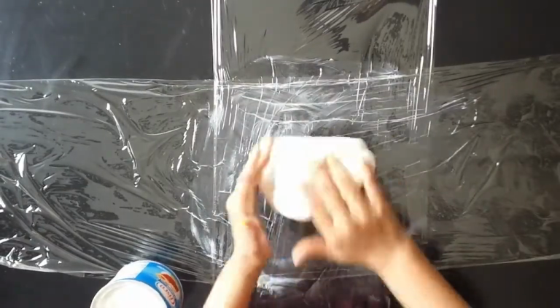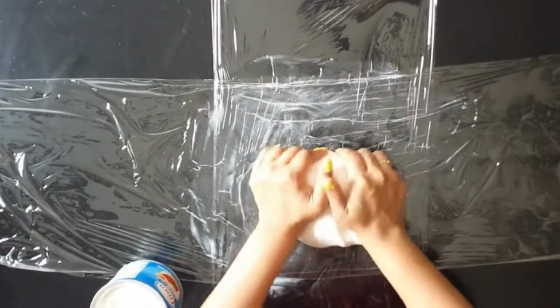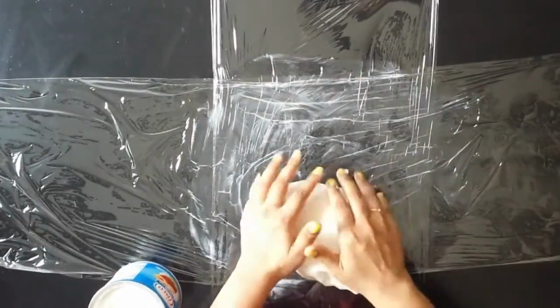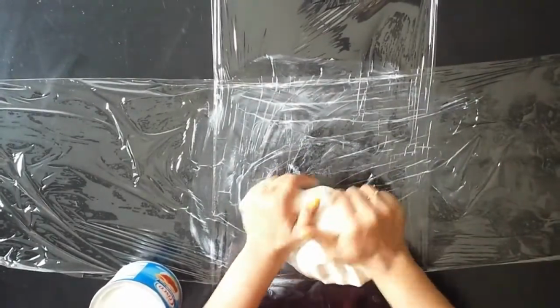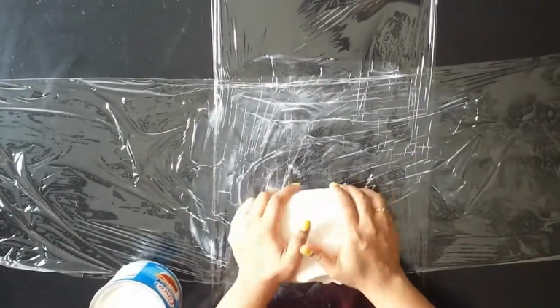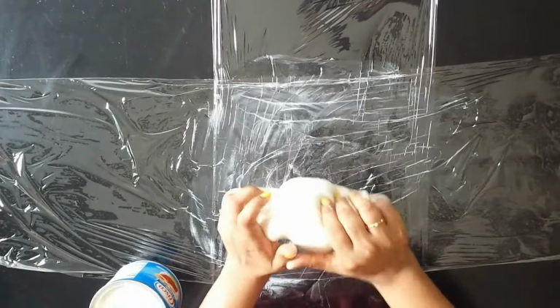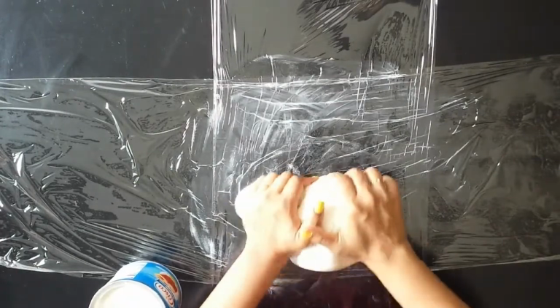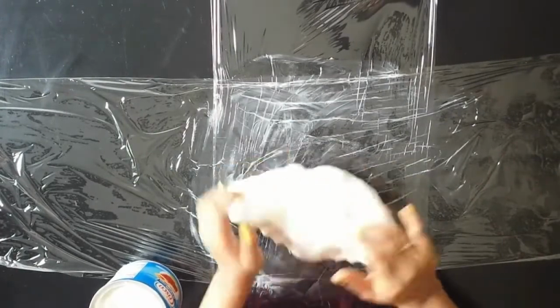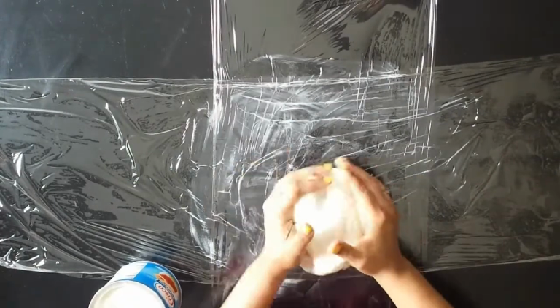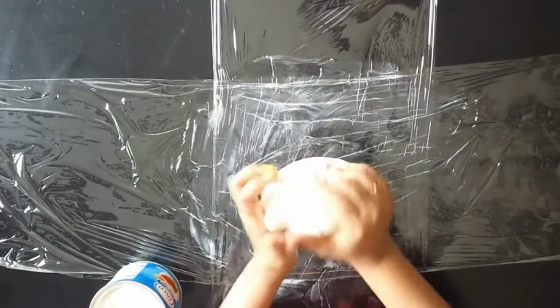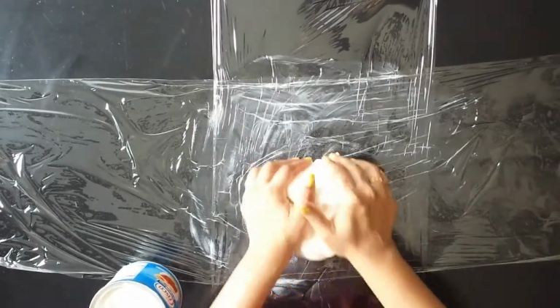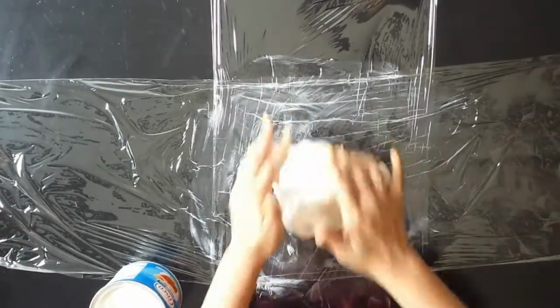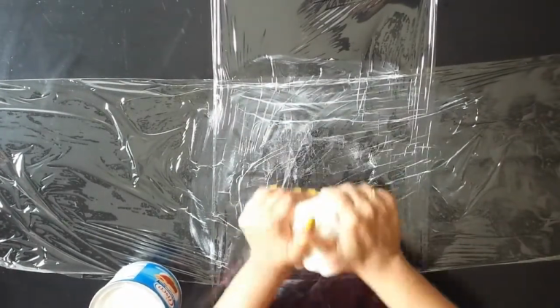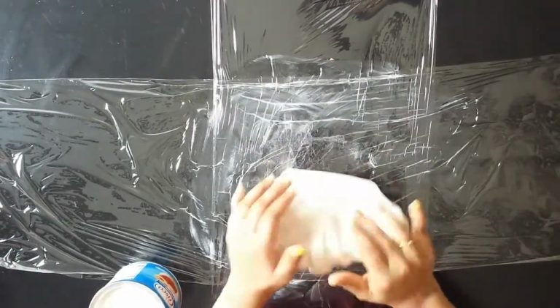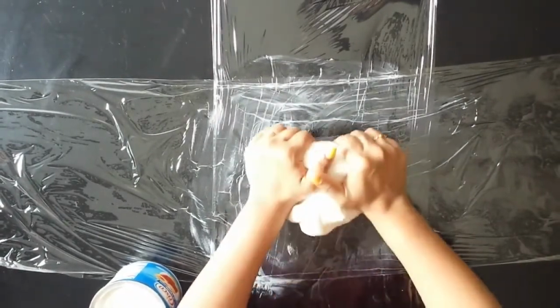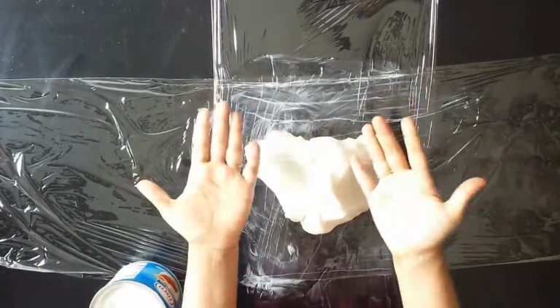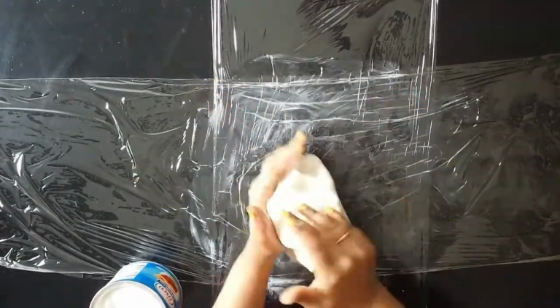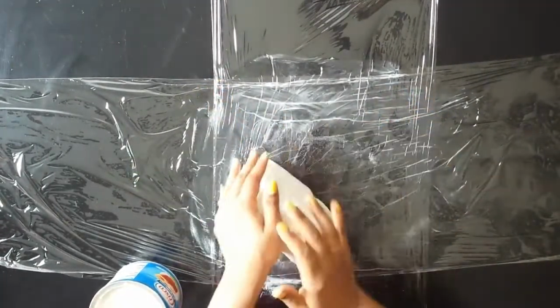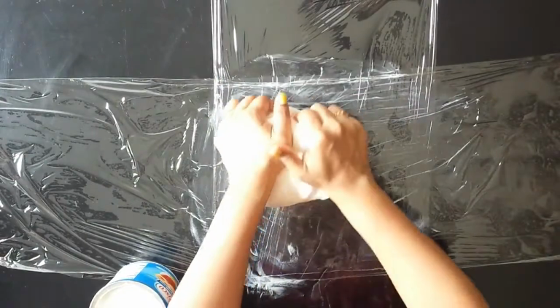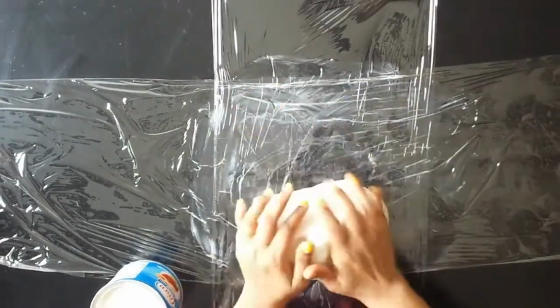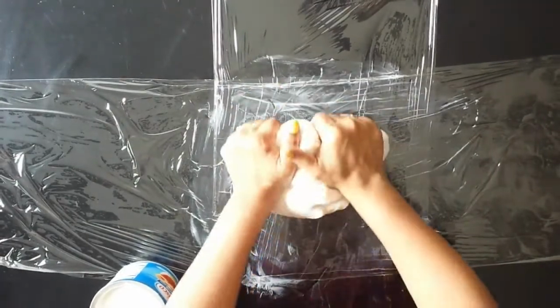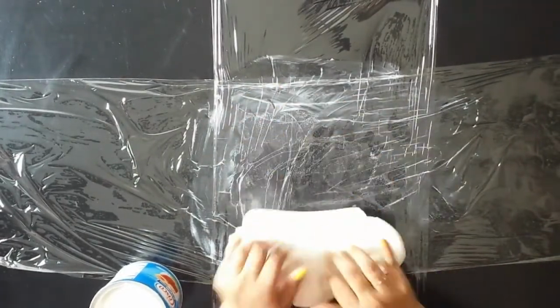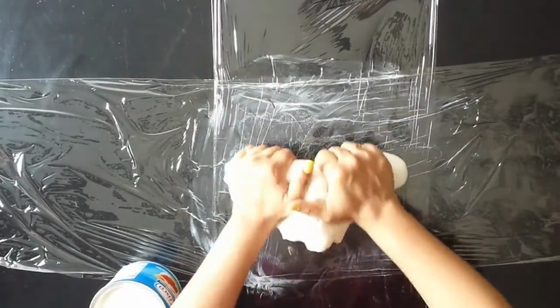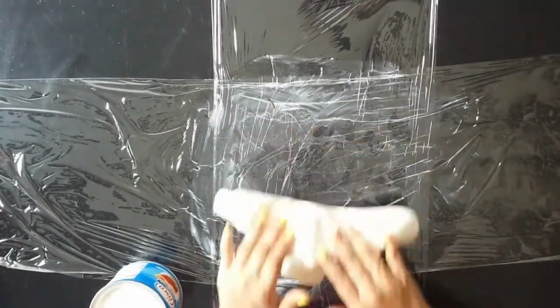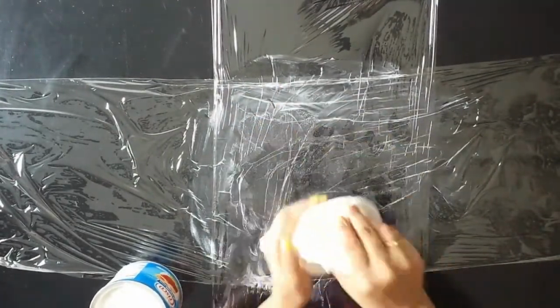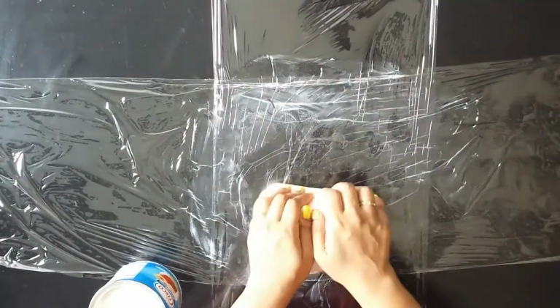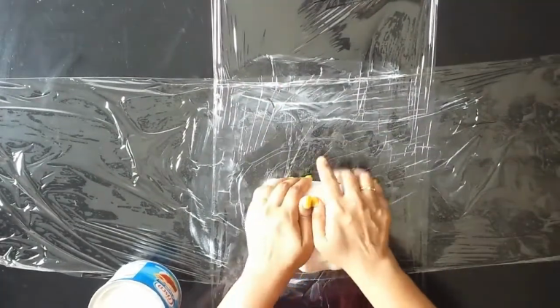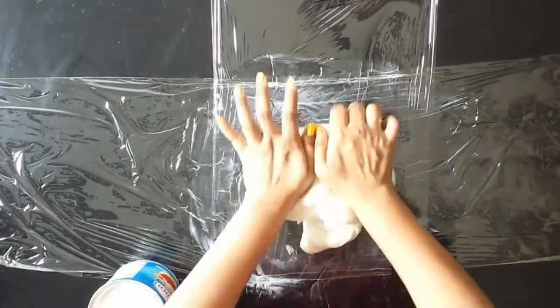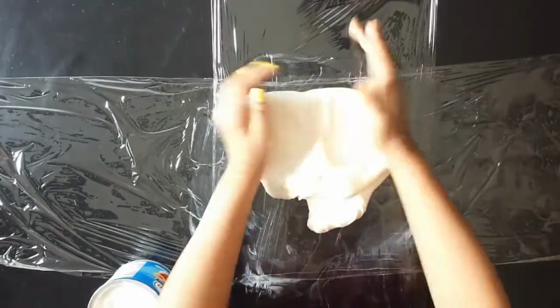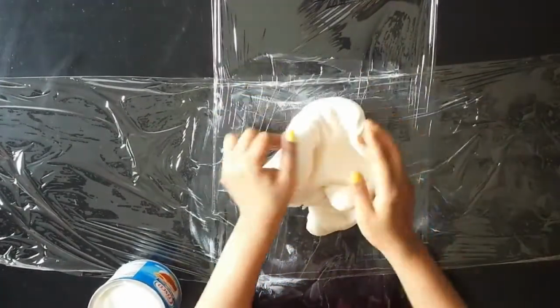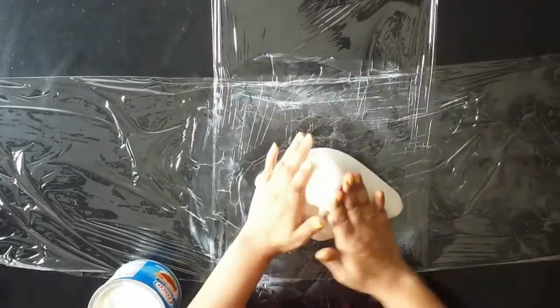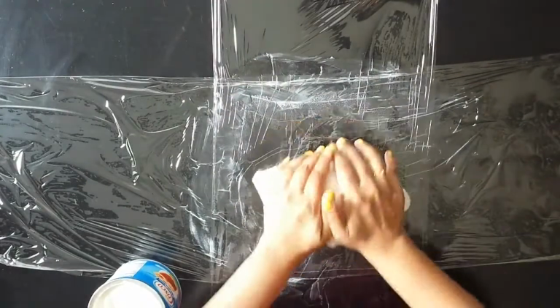To store, dab shortening on your hands and on the cling film. Knead the dough once again gently, make it into a ball shape, cover with cling film and place in an airtight bag. Store in the fridge.